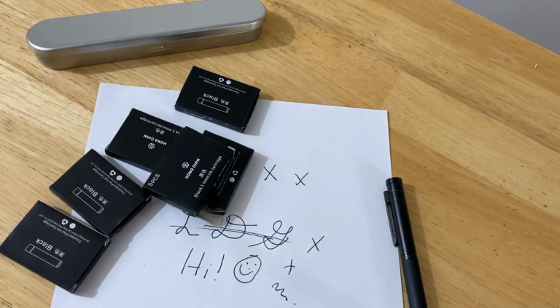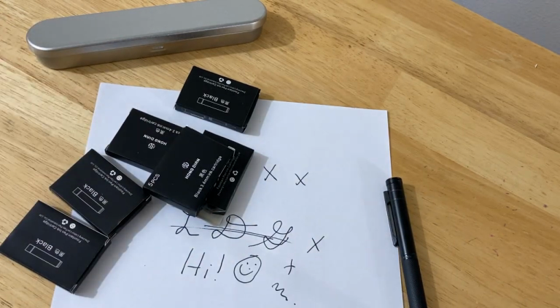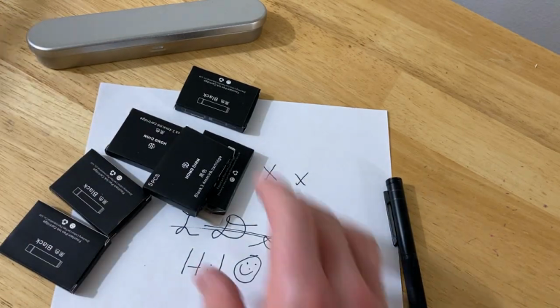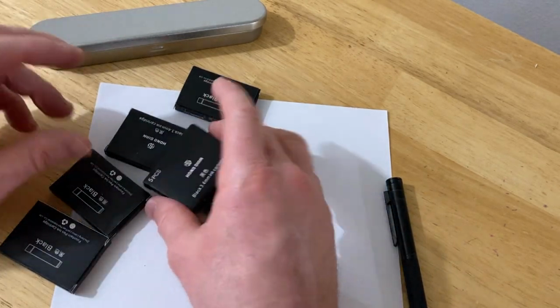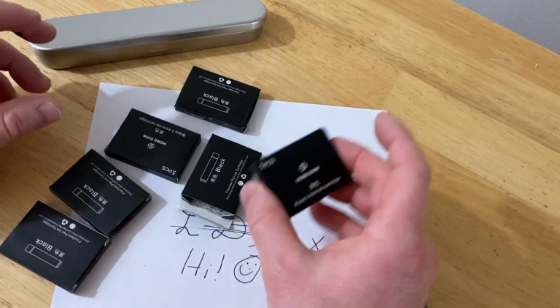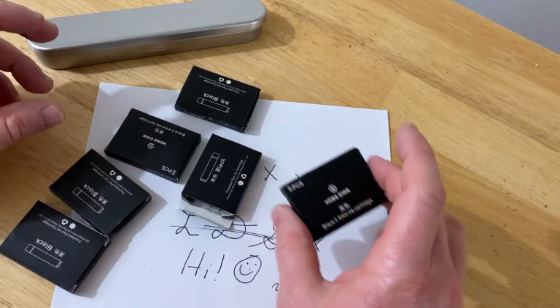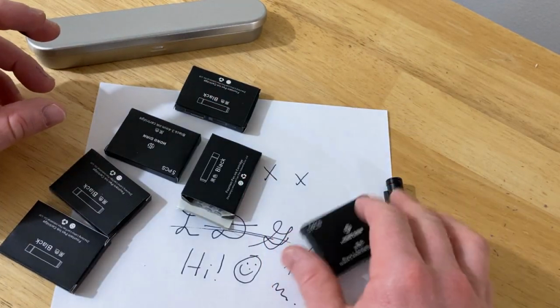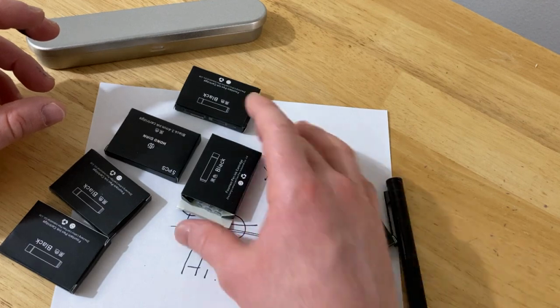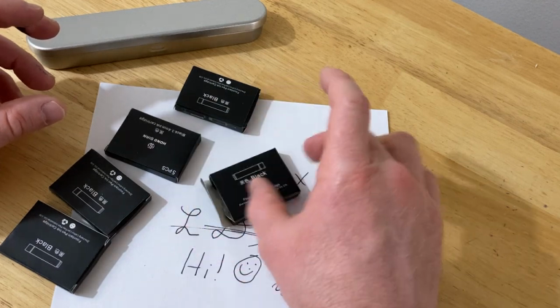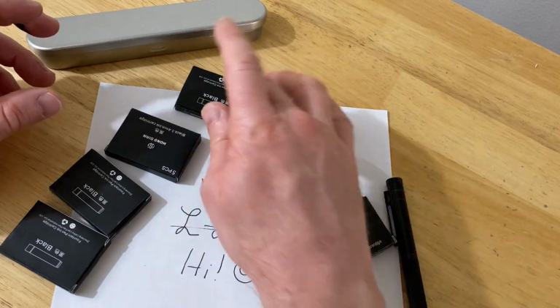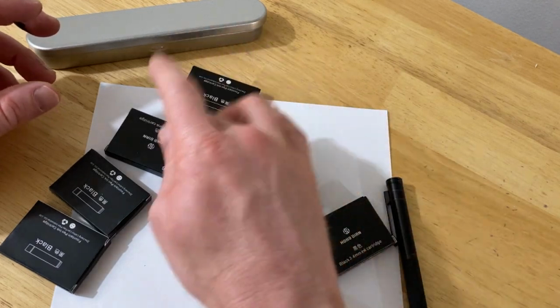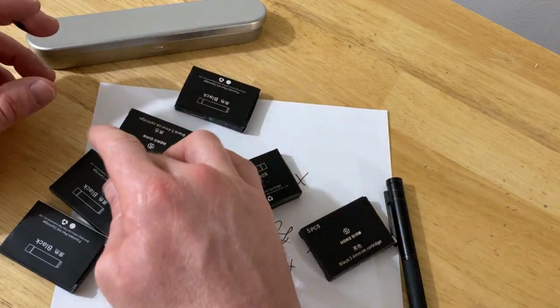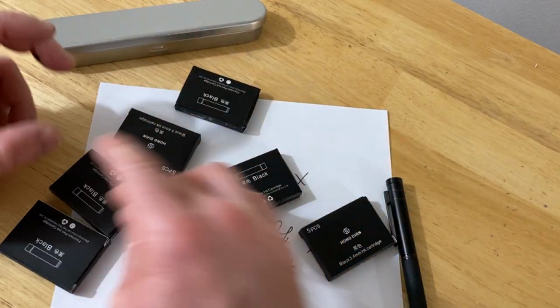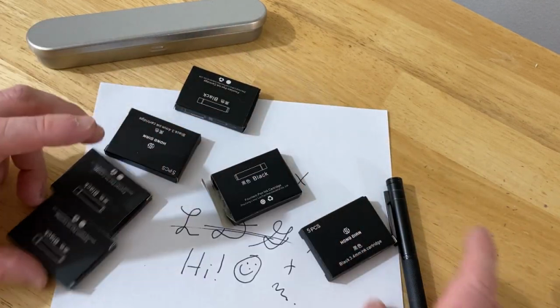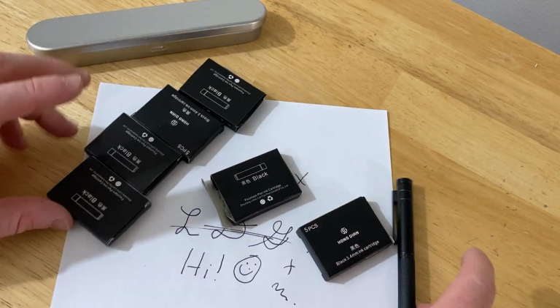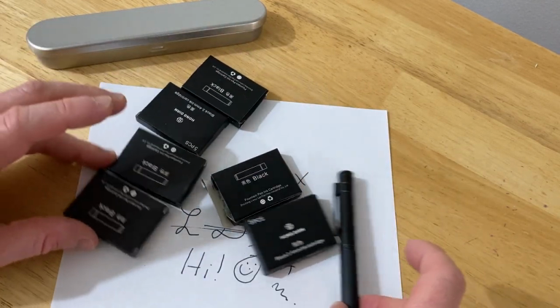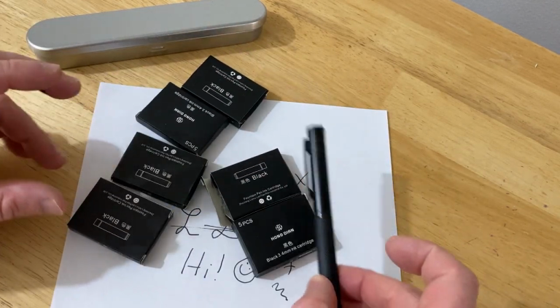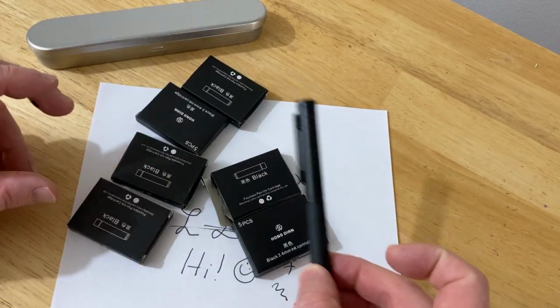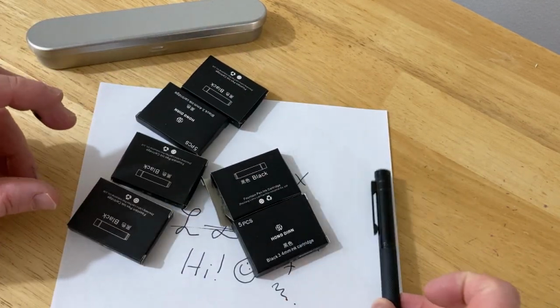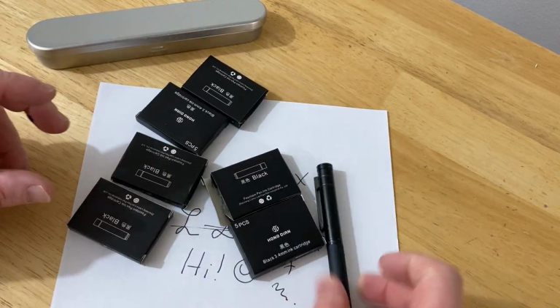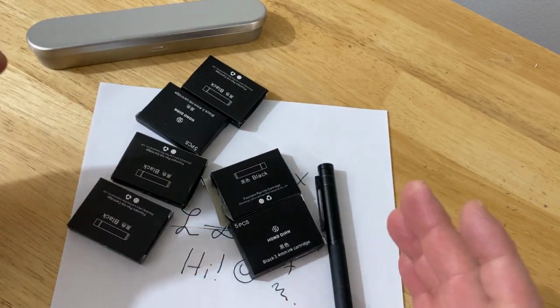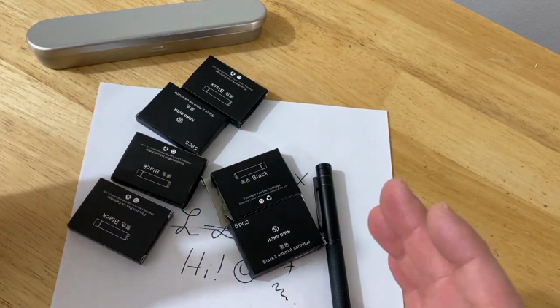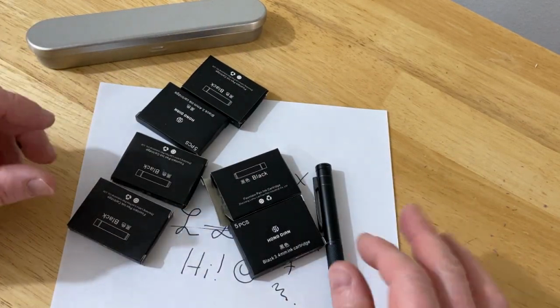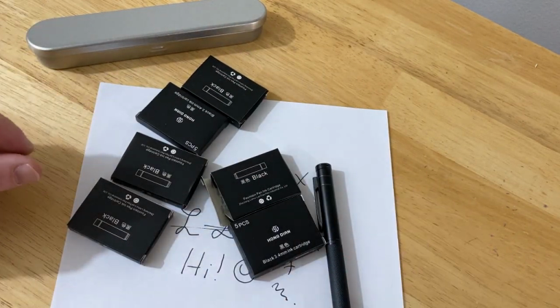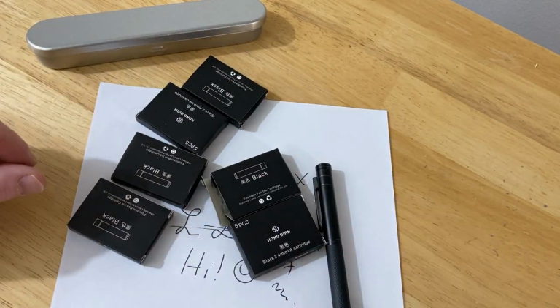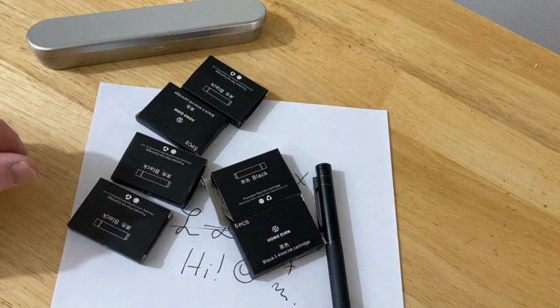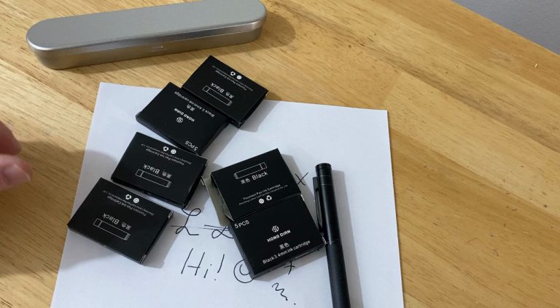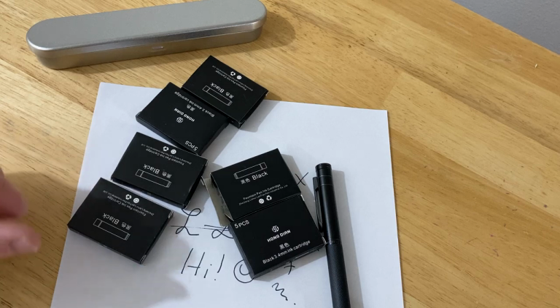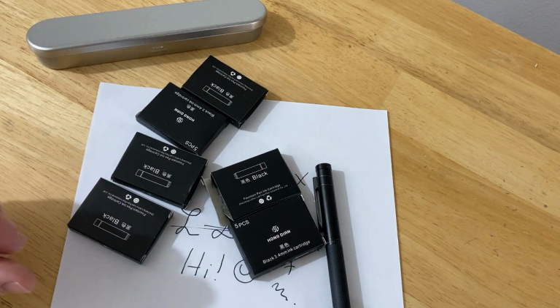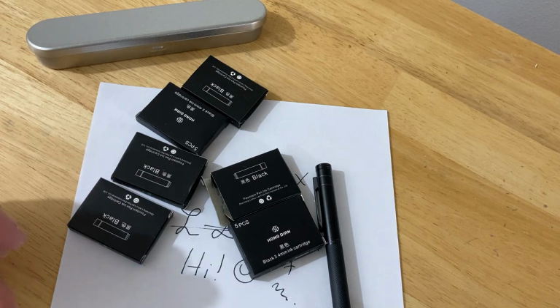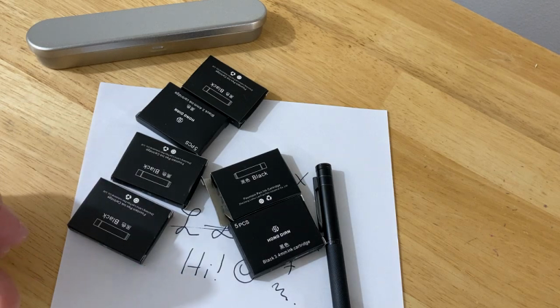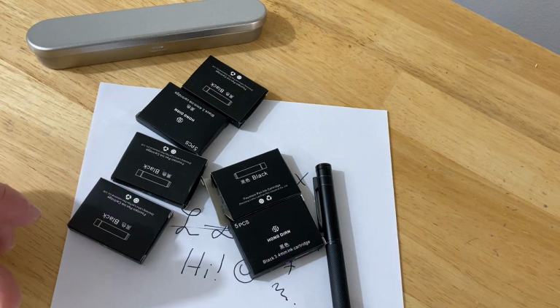There are five cartridges in each pack, and I got 30 cartridges total. That's super exciting. I hope this has been helpful. Good luck.